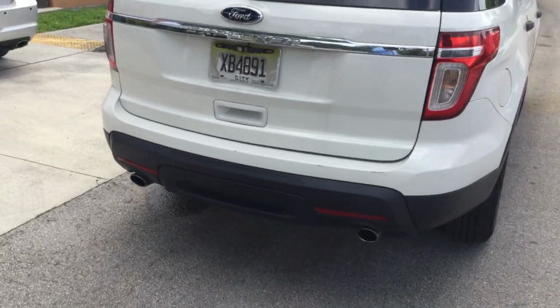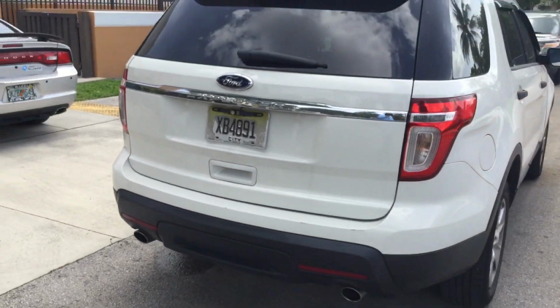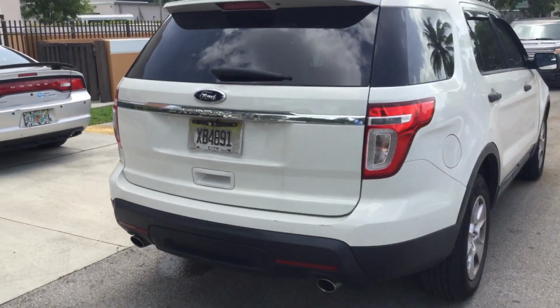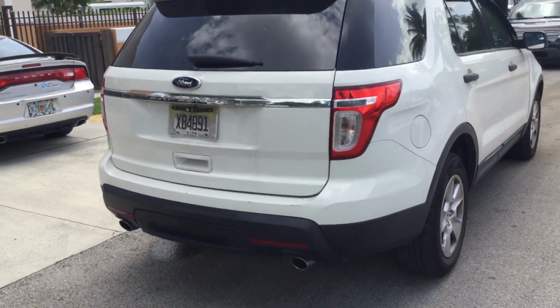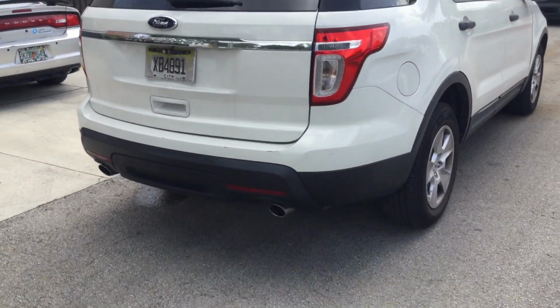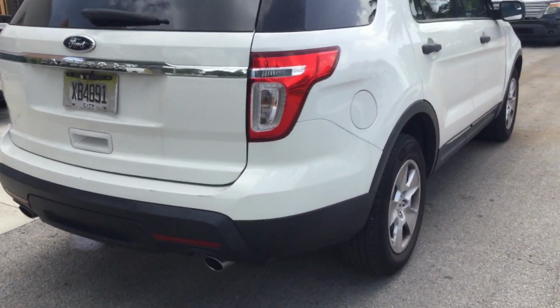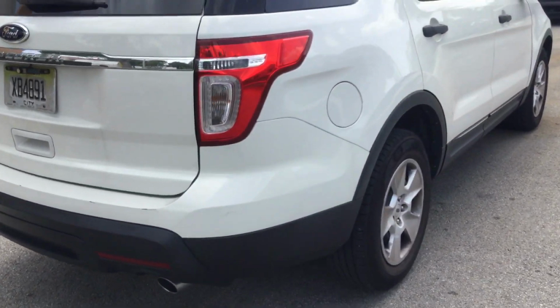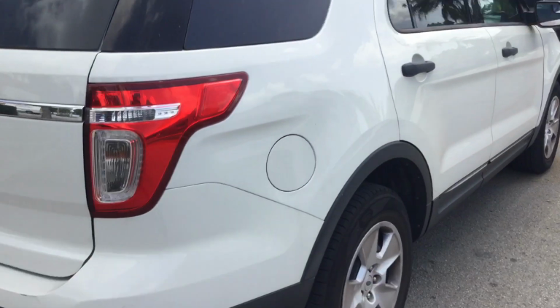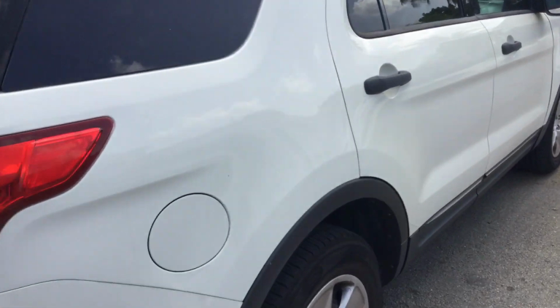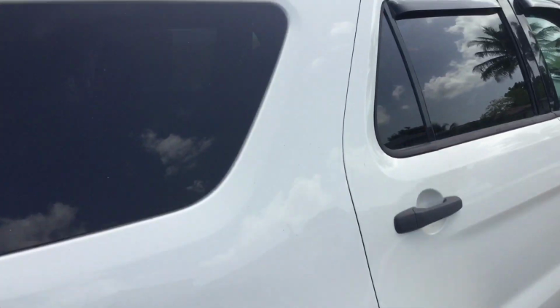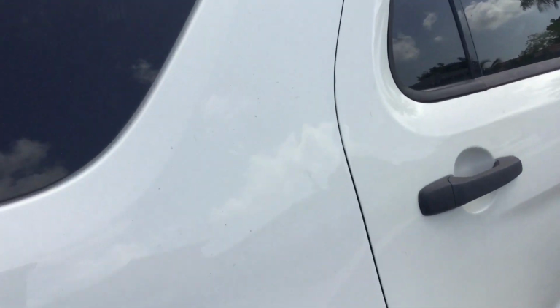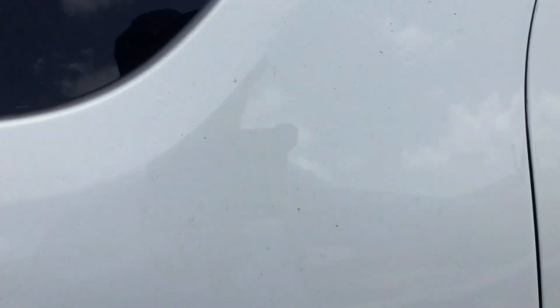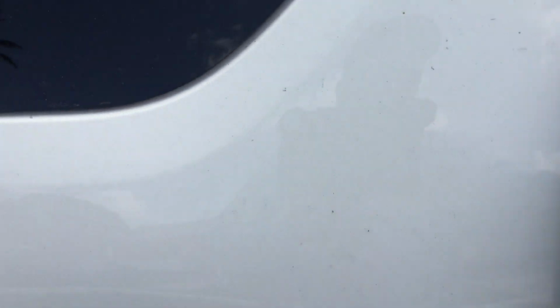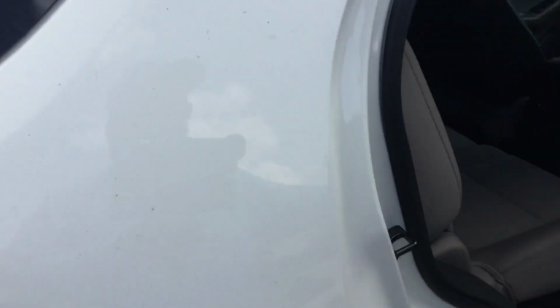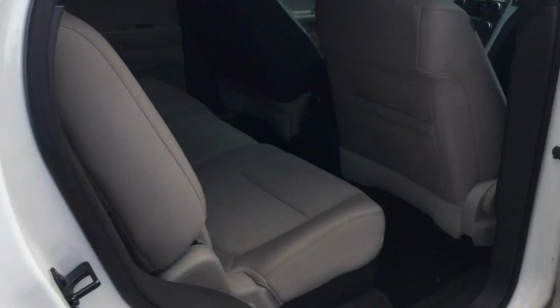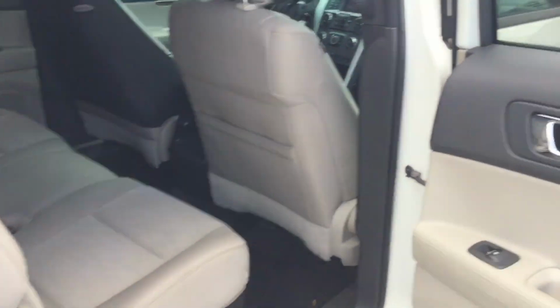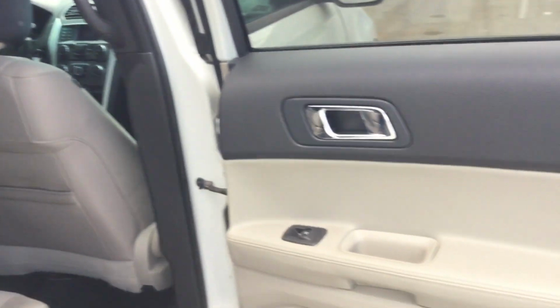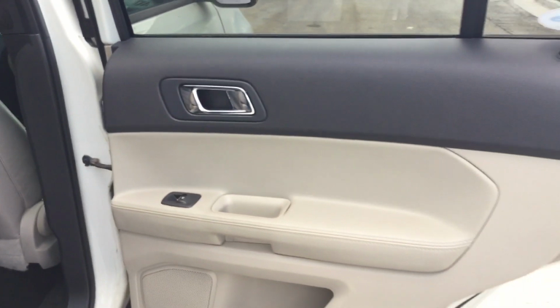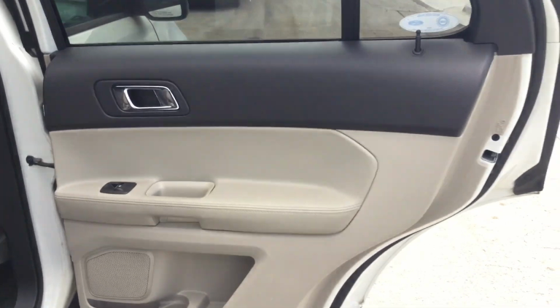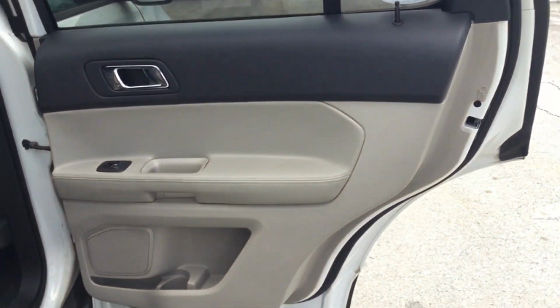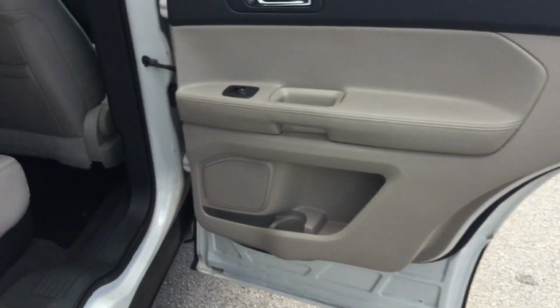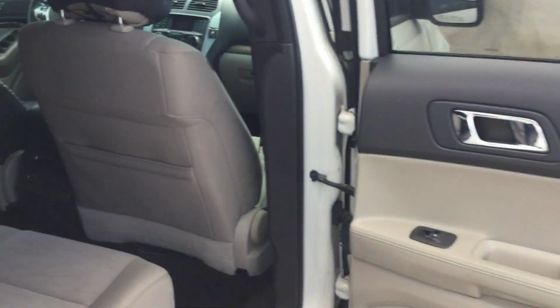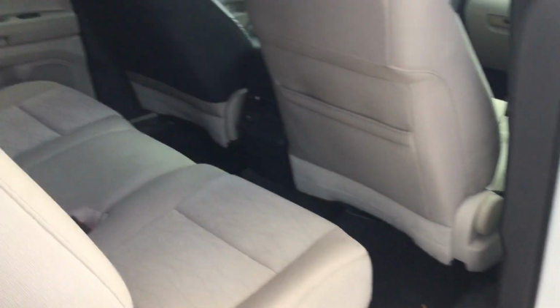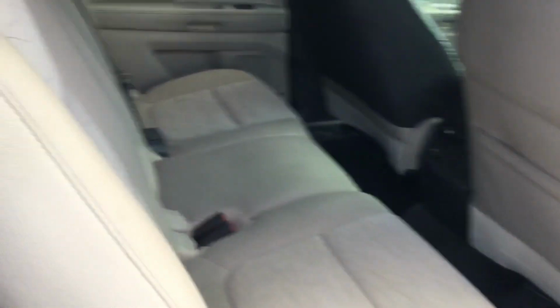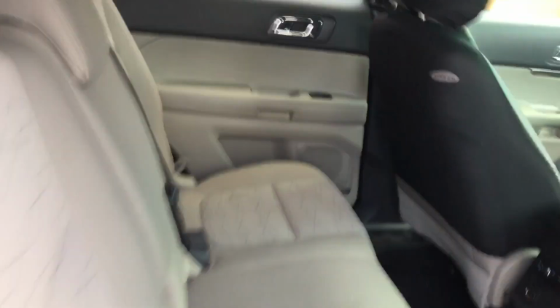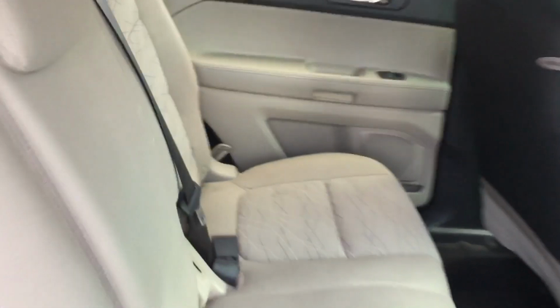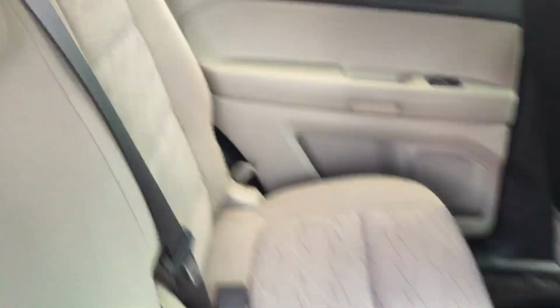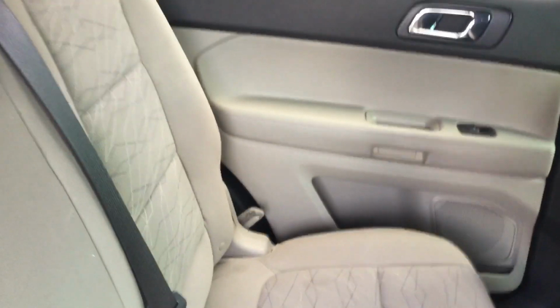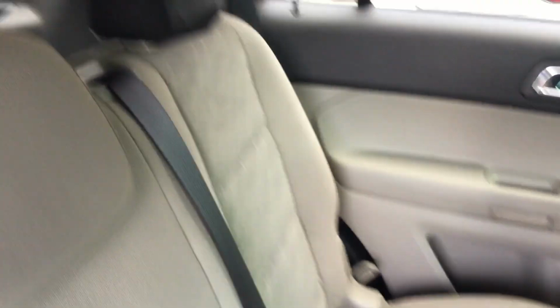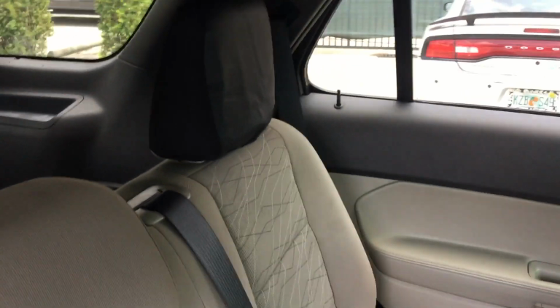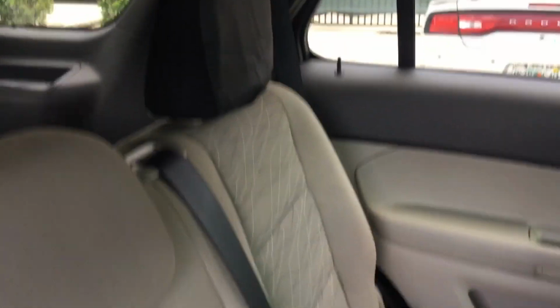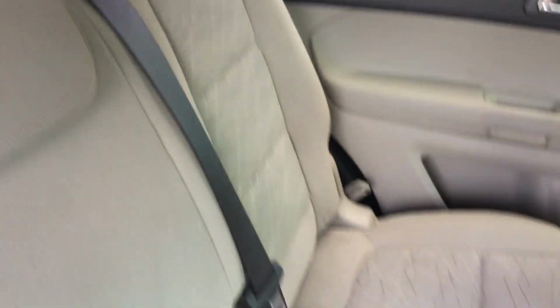The body looks nice and straight. It's got the roof rack. I'll show you the interior — all the door panels are in place and they all appear to be in good shape as well. Here's the rear seat — looks good.